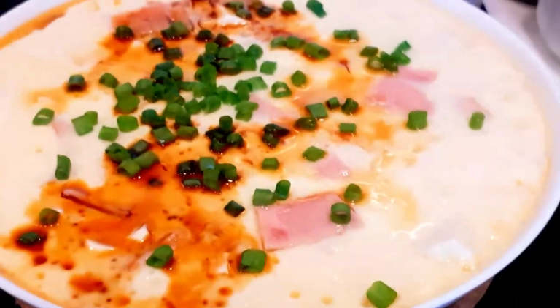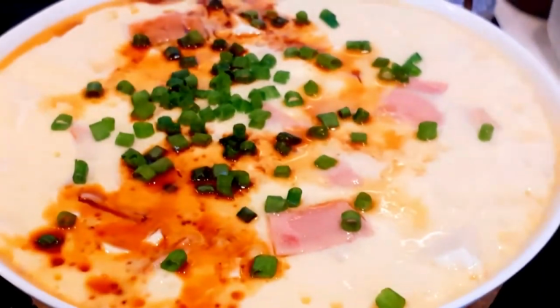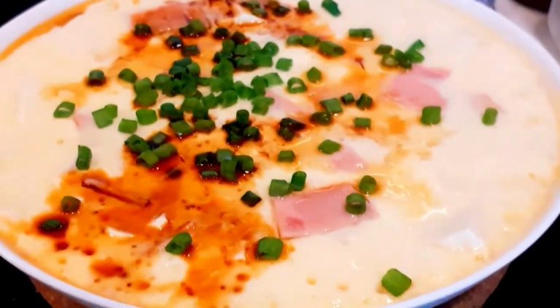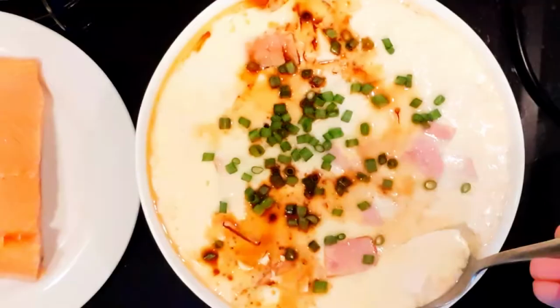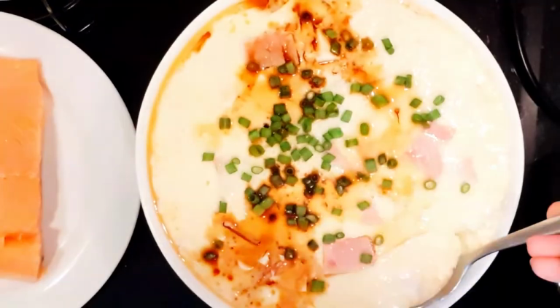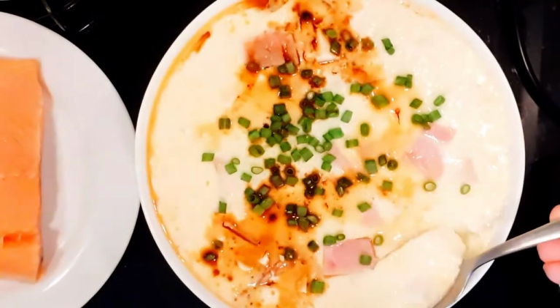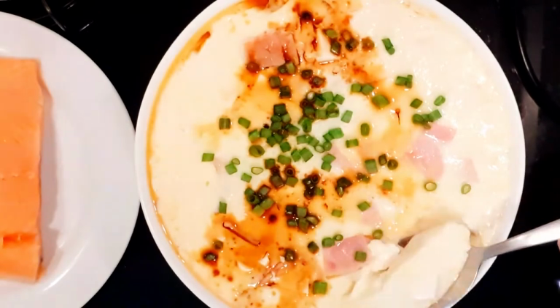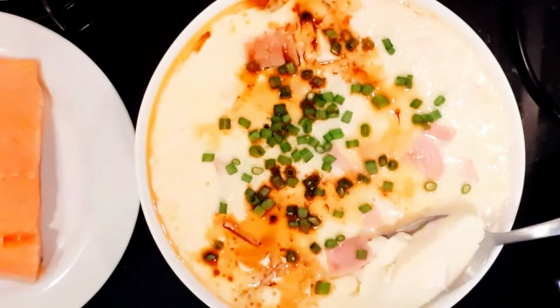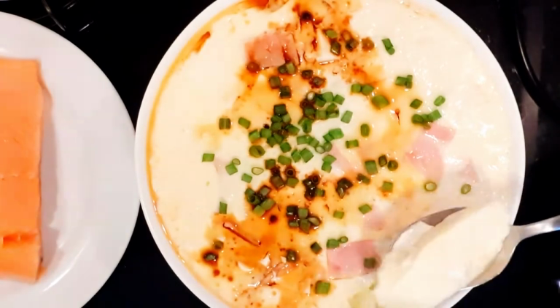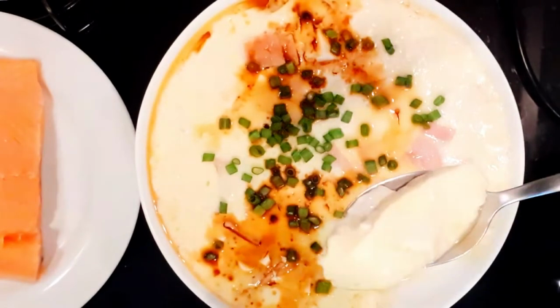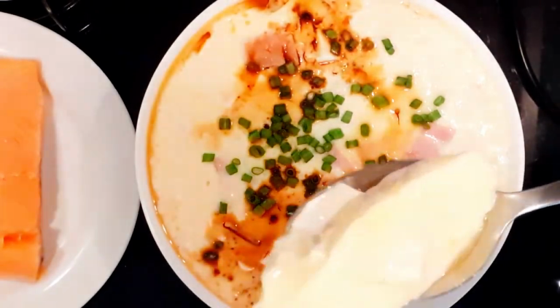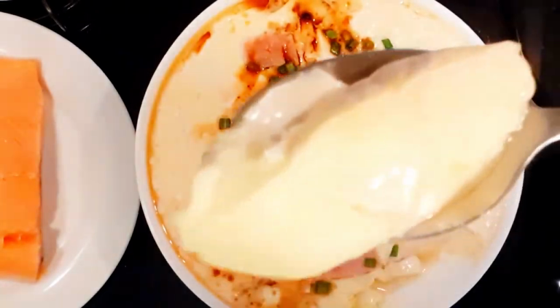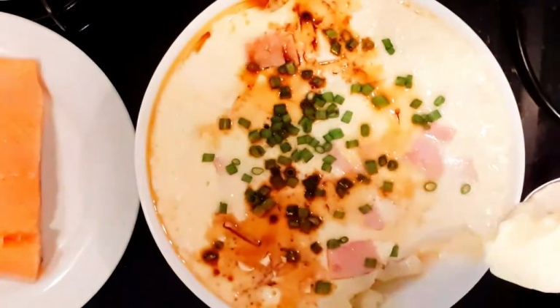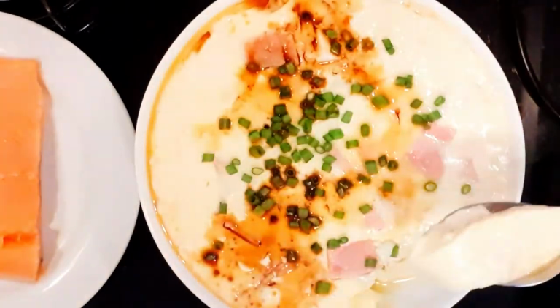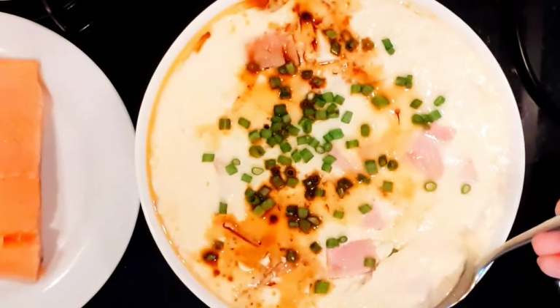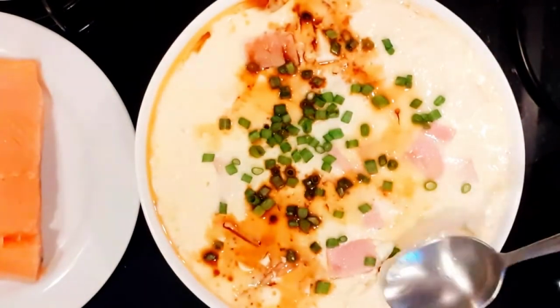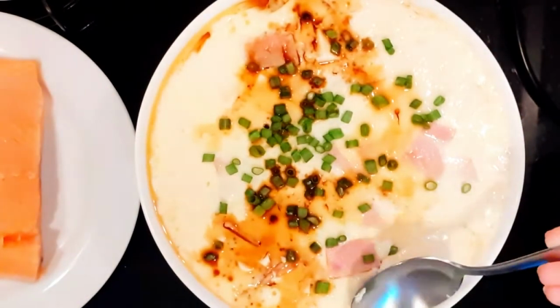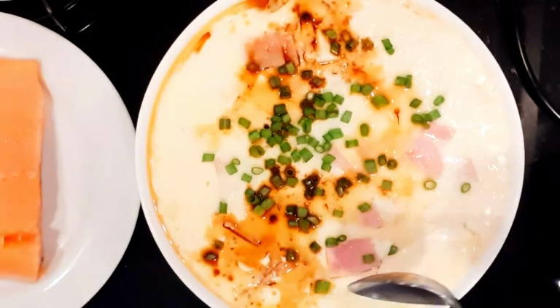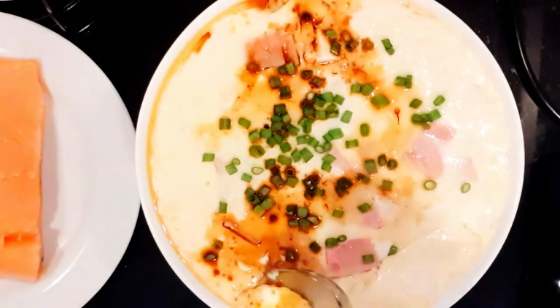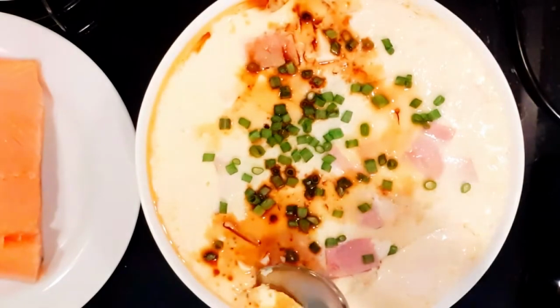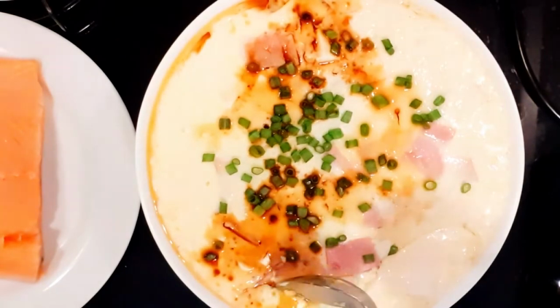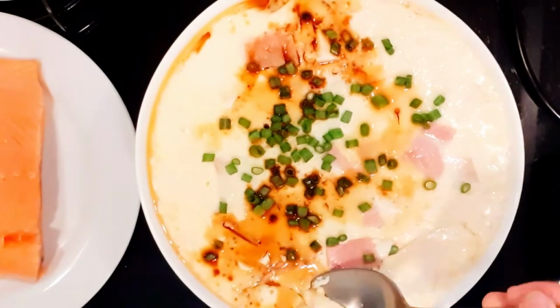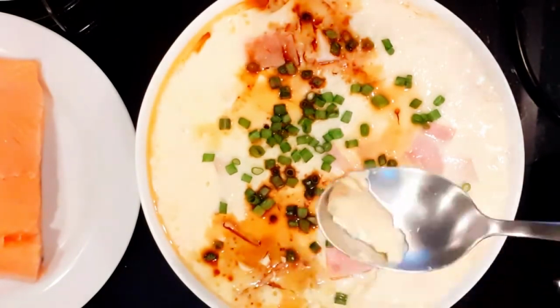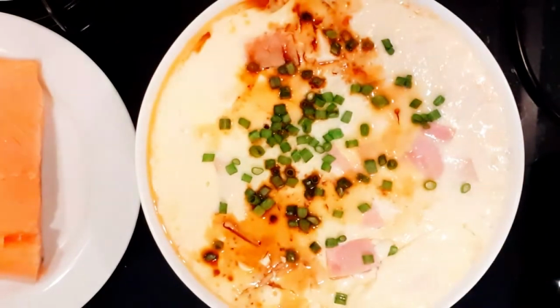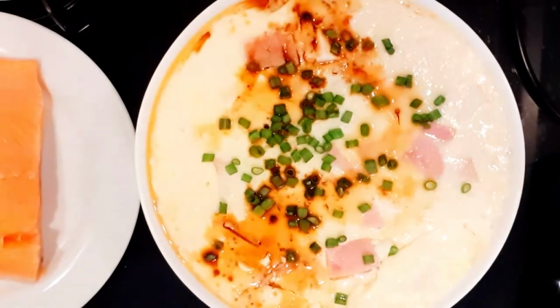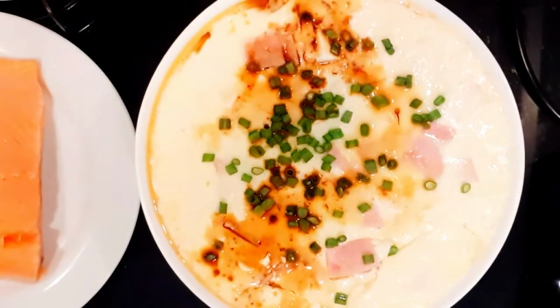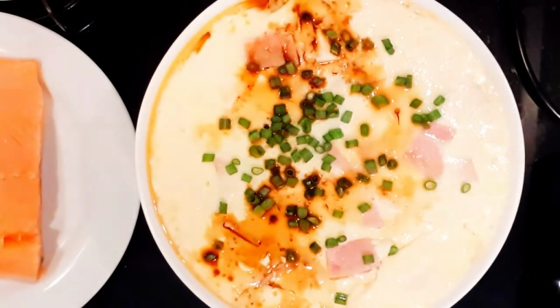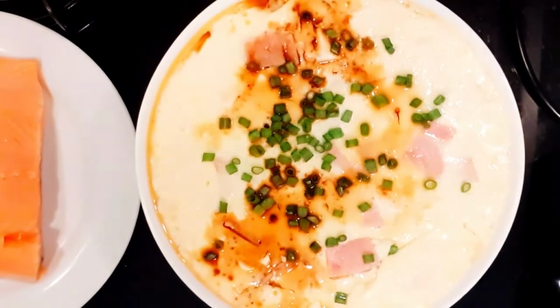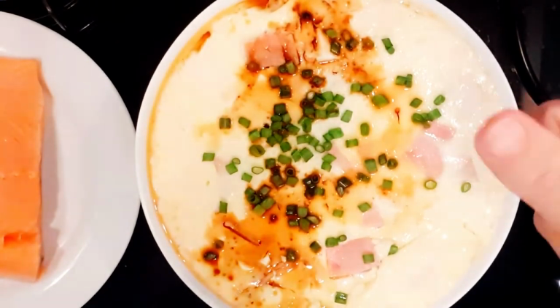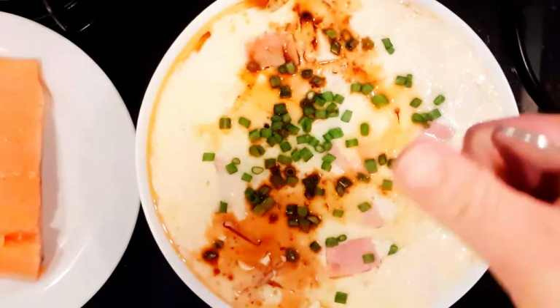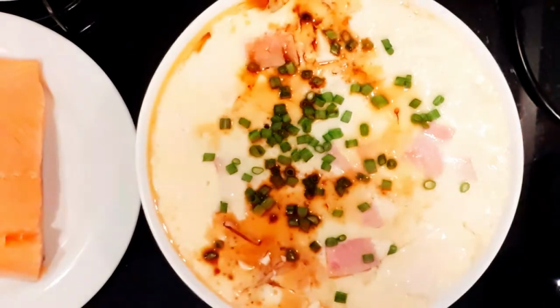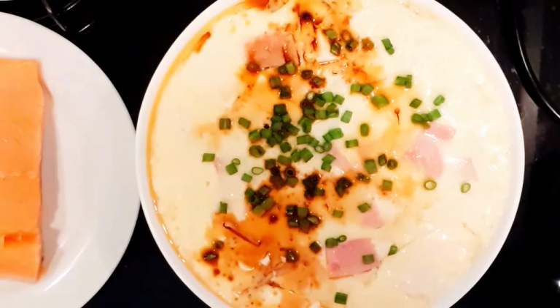It's done and ready to serve! It looks yummy — I improved it a bit from last time. Let's try it! Mmm, it's even more delicious.